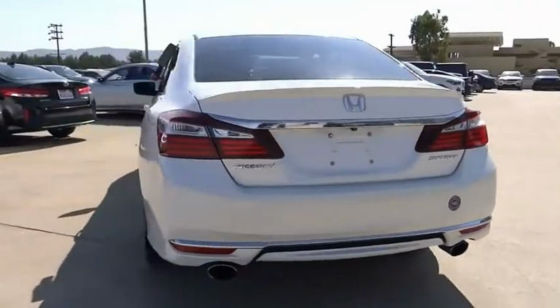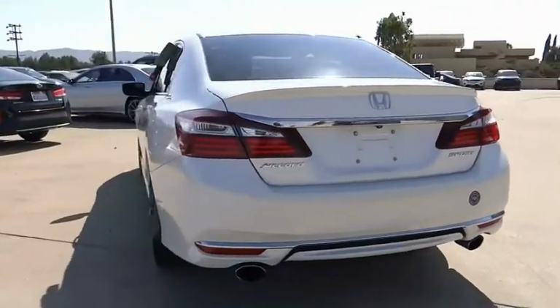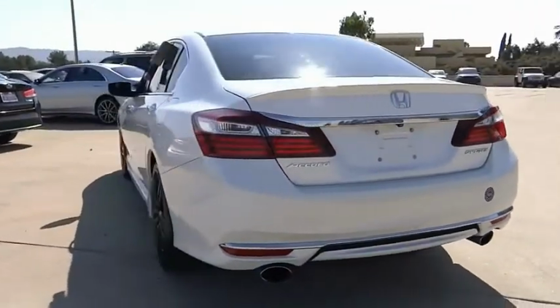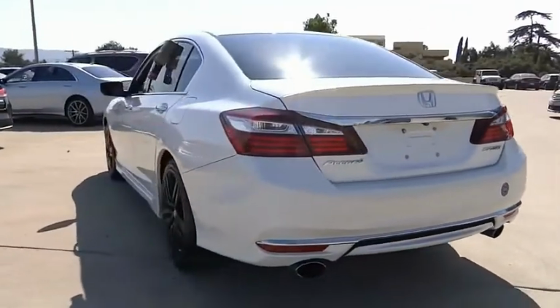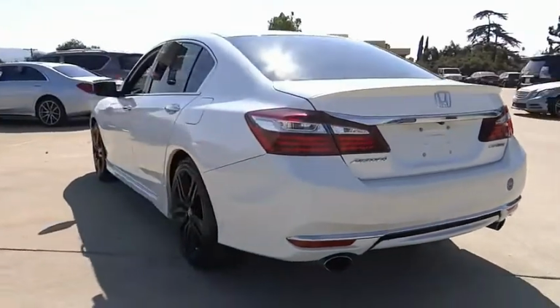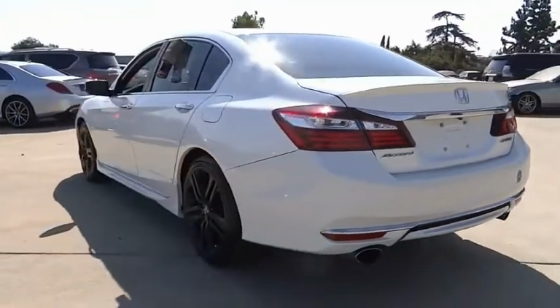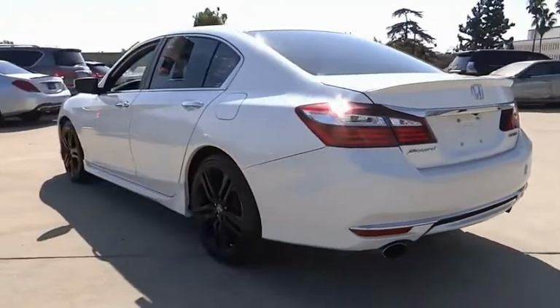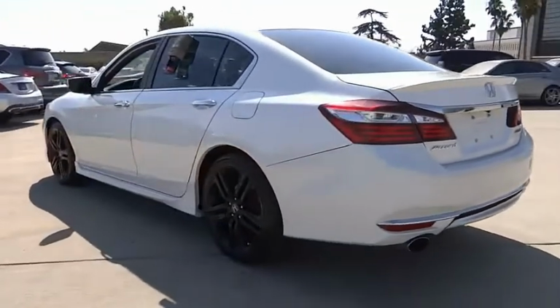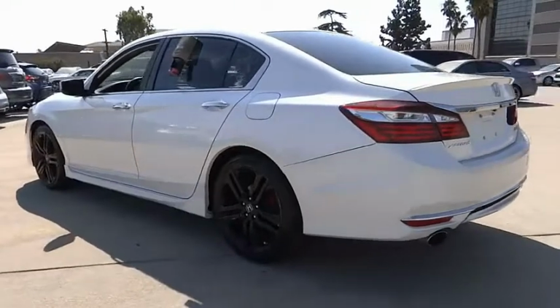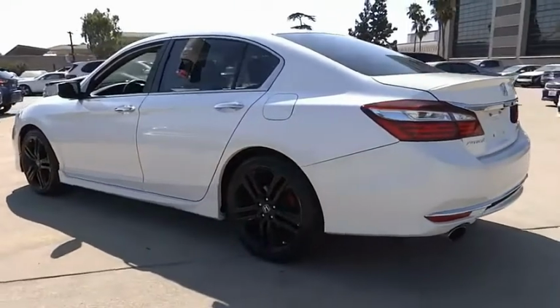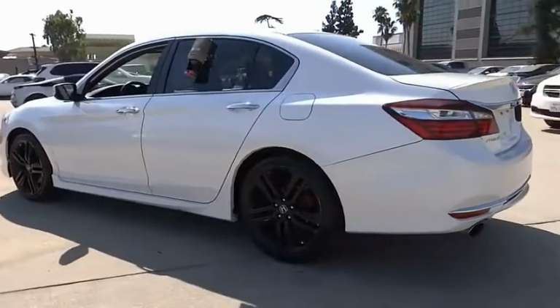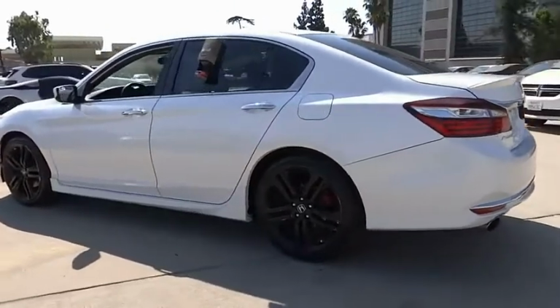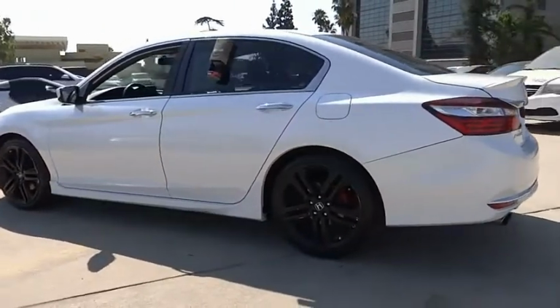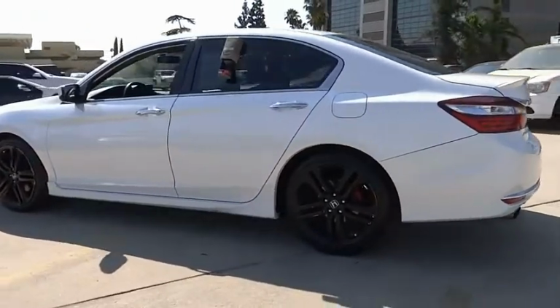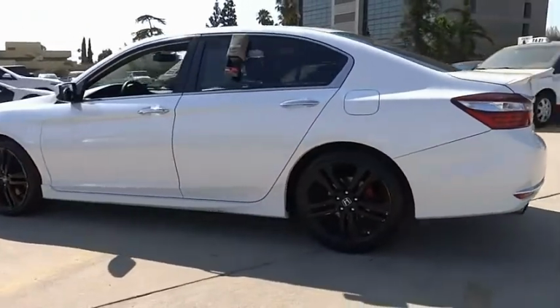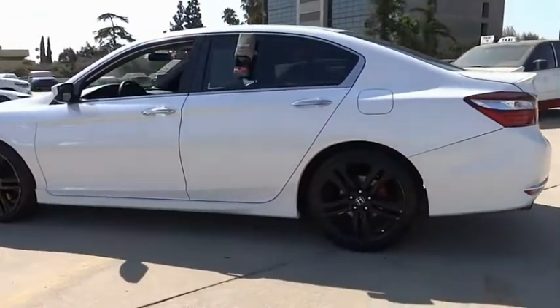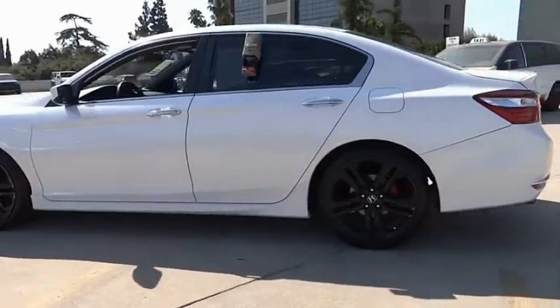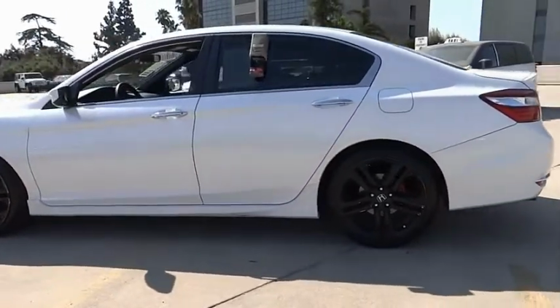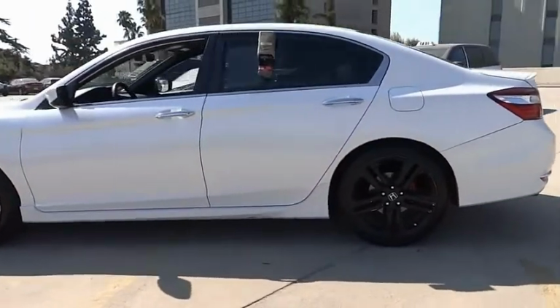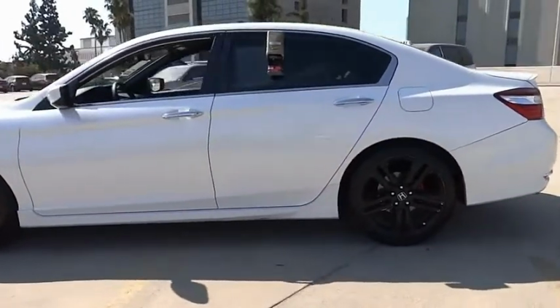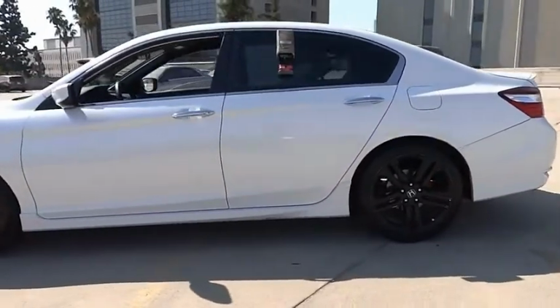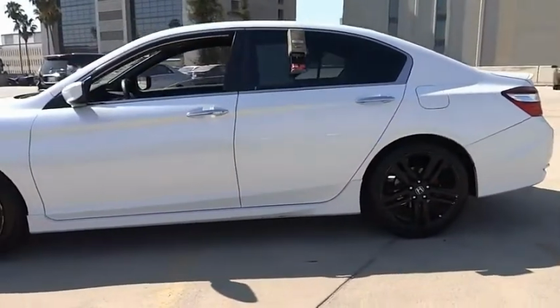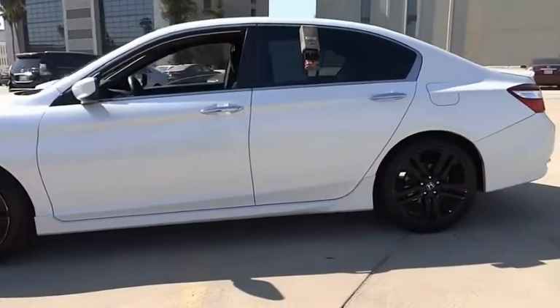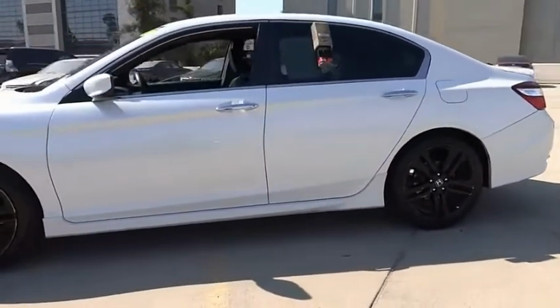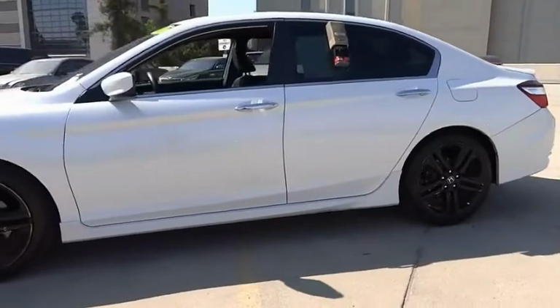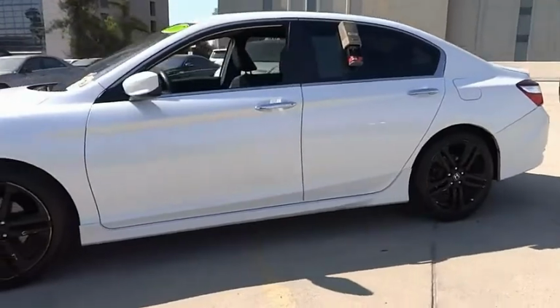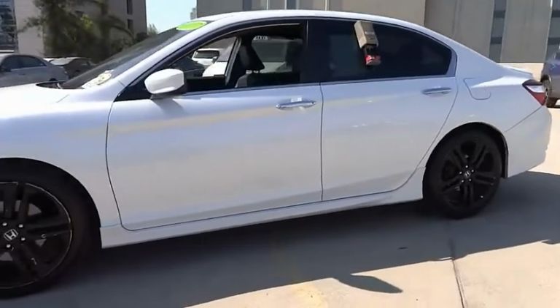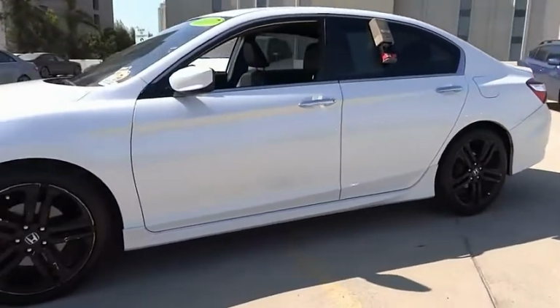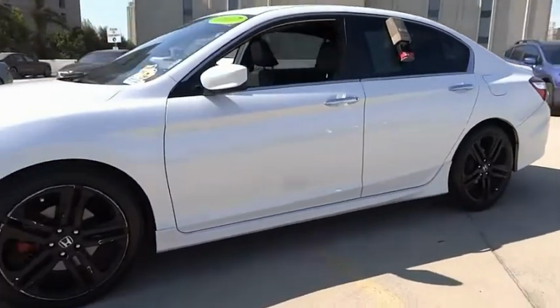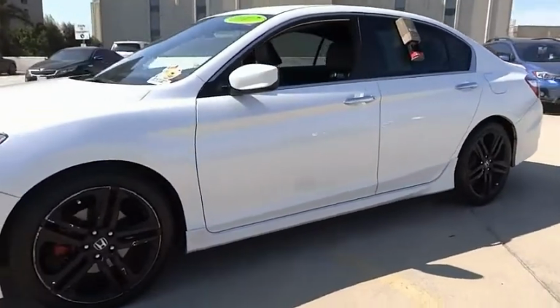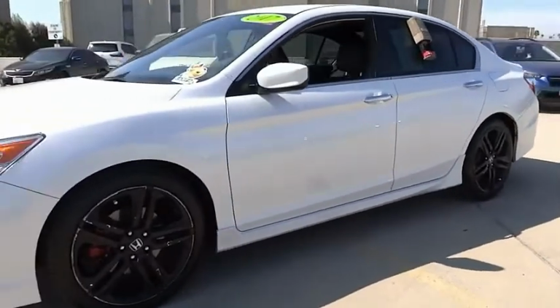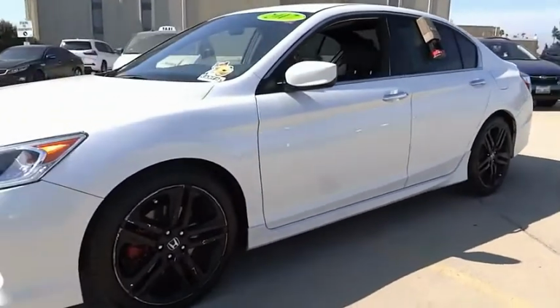This vehicle has less than 55,000 miles. Here are some of this vehicle's great options: electronic stability control, alloy wheels, brake assist, traction control.